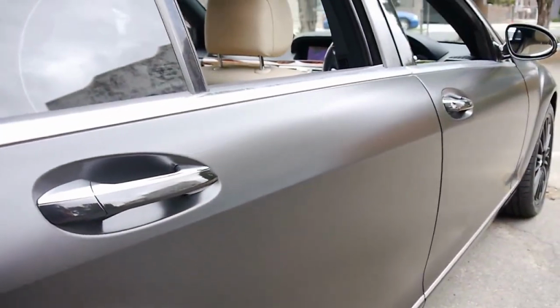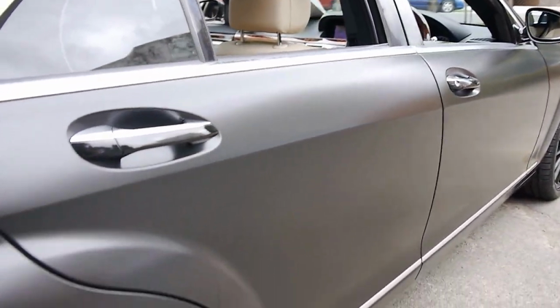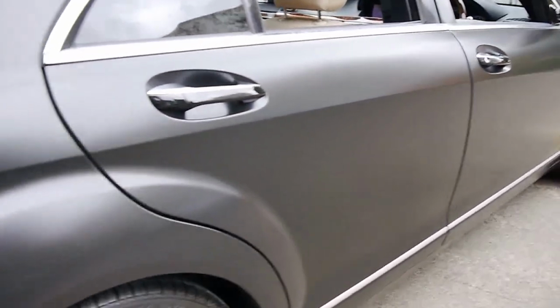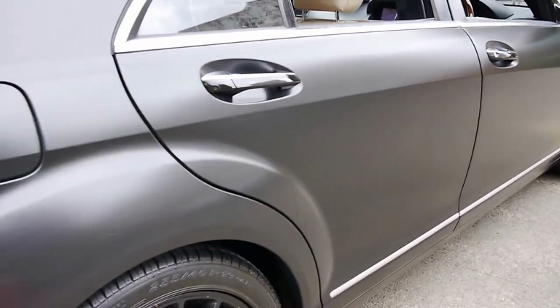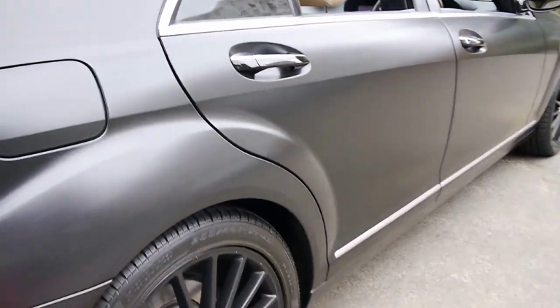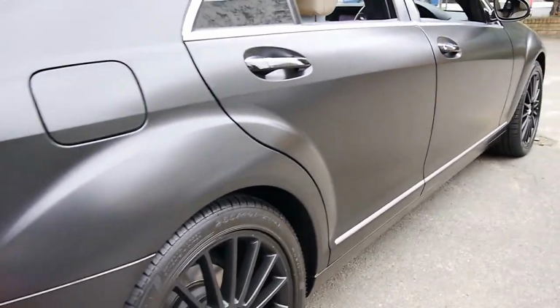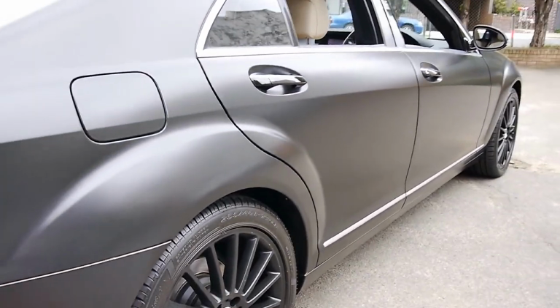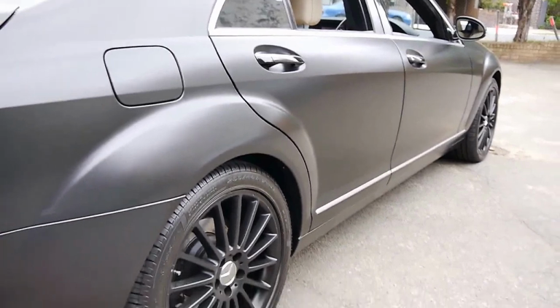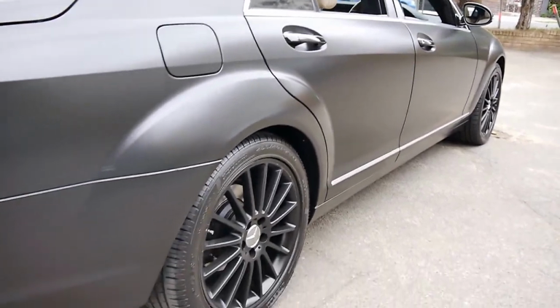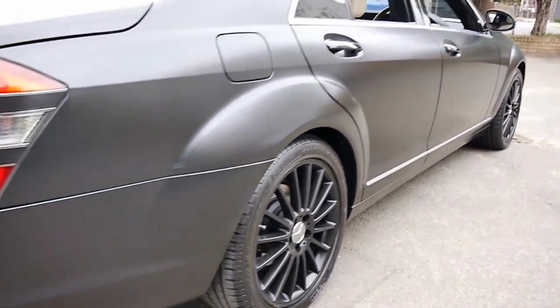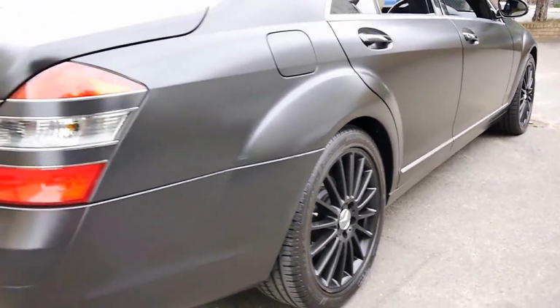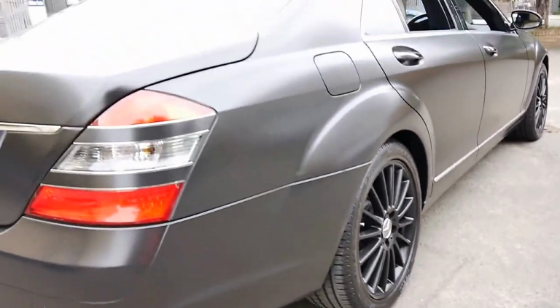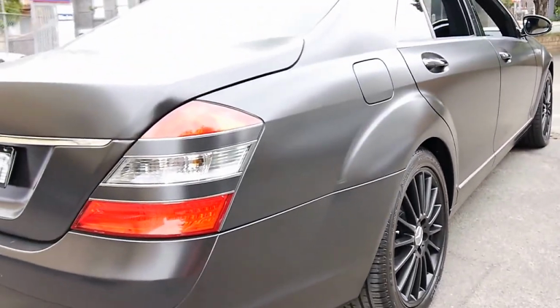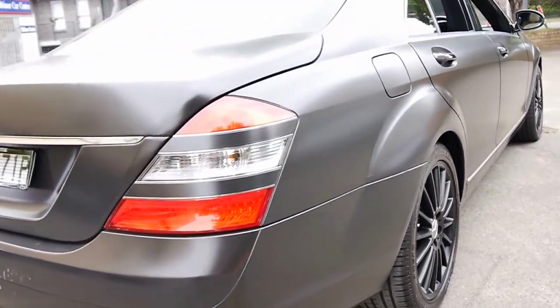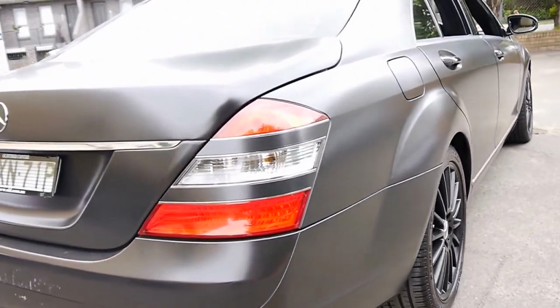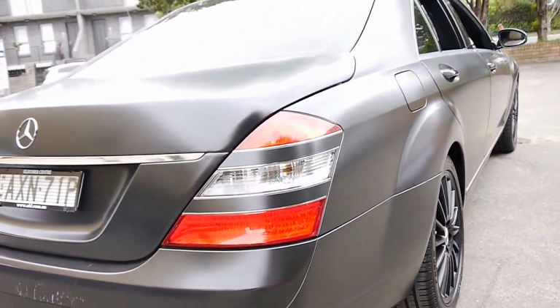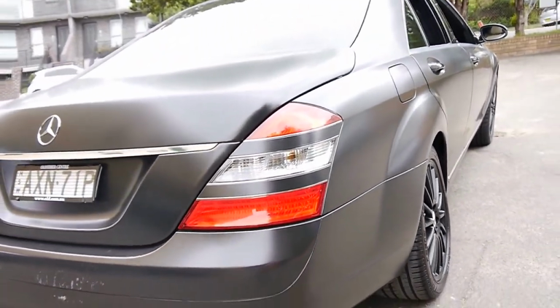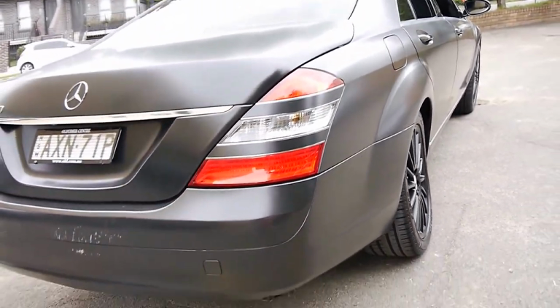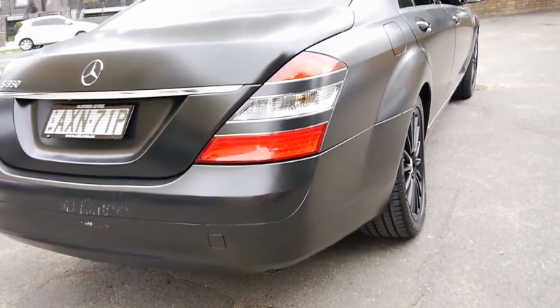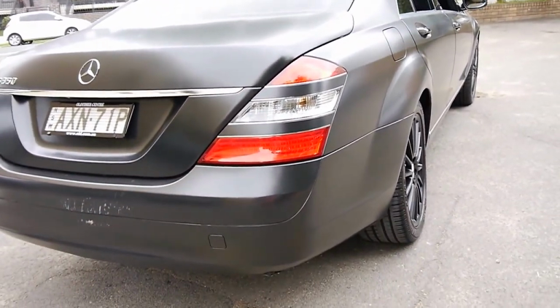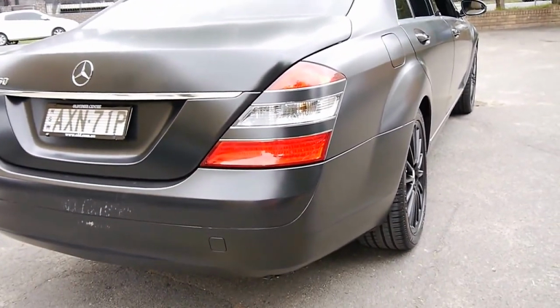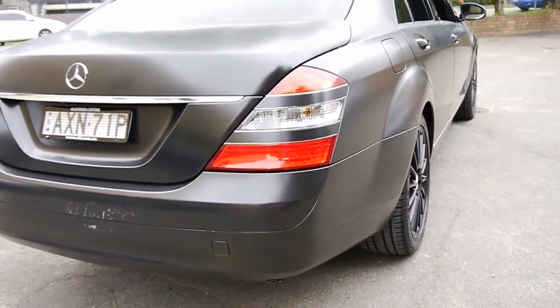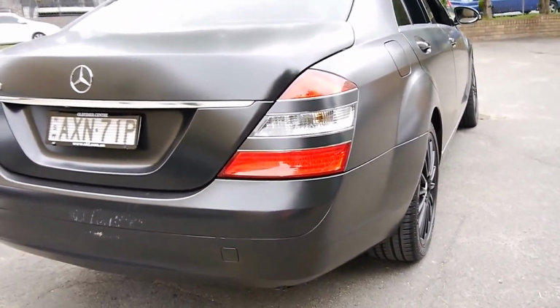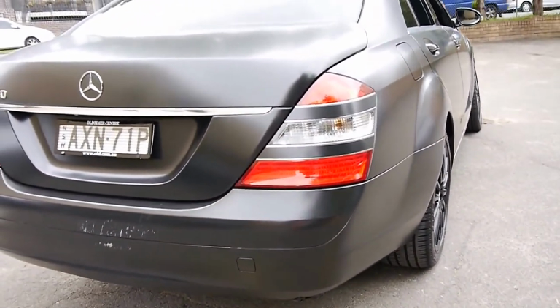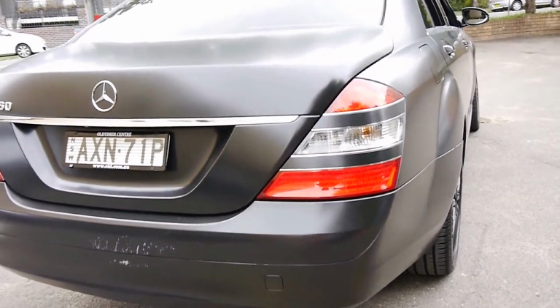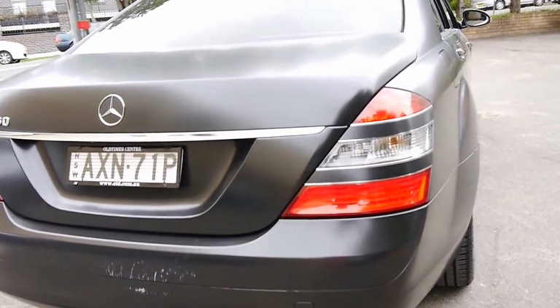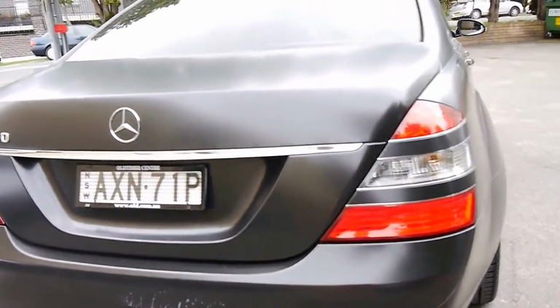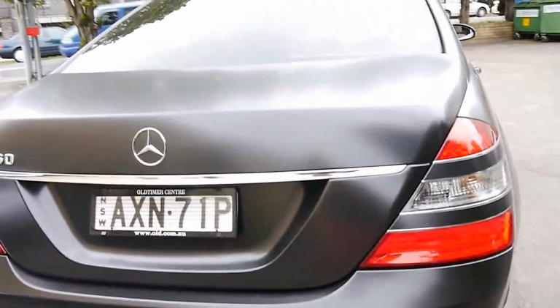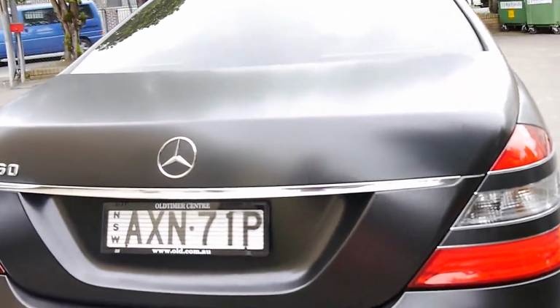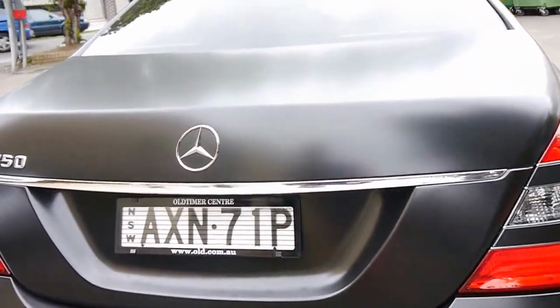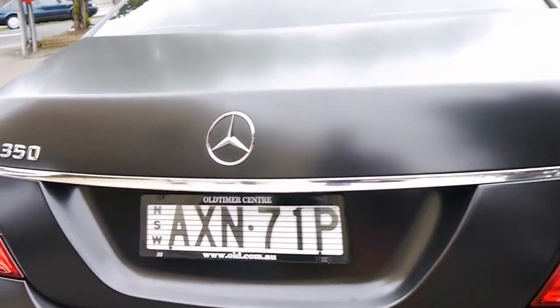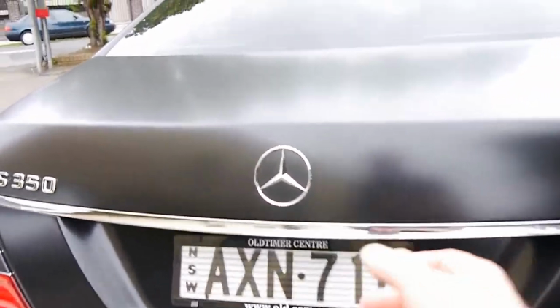I think these are exceptional value when you consider what they cost new. It was only a short time ago we'd be asking about fifty or sixty thousand for a similar car.